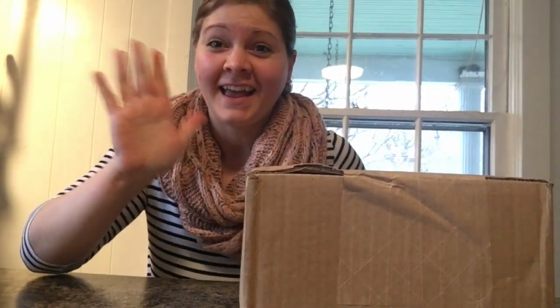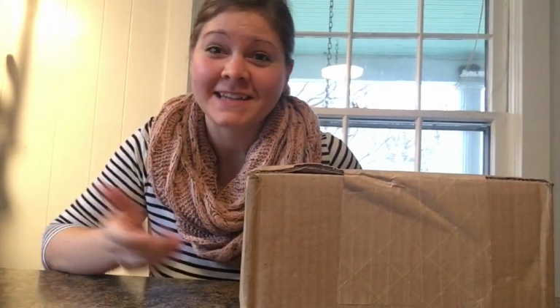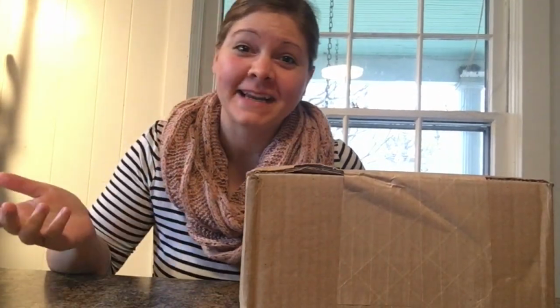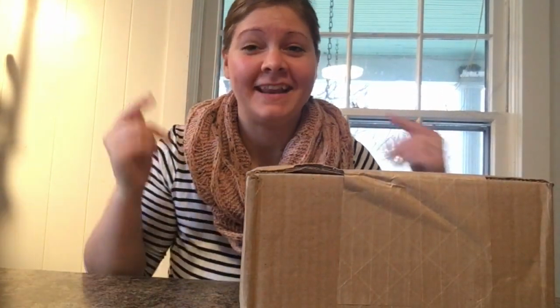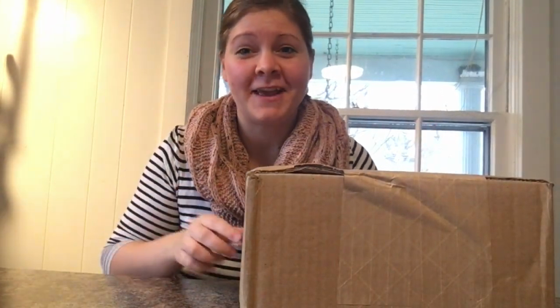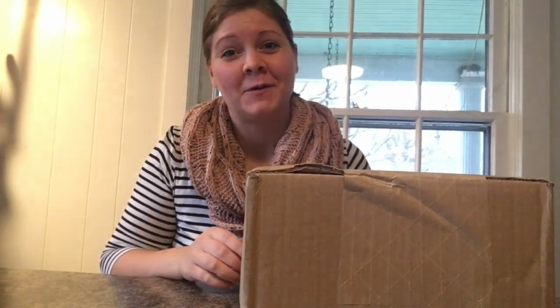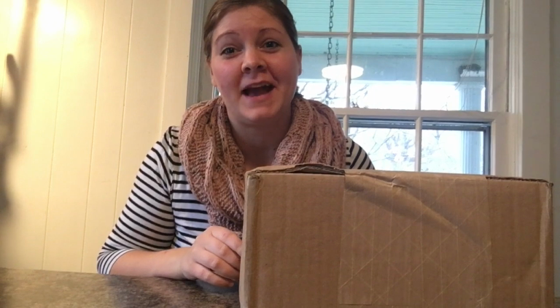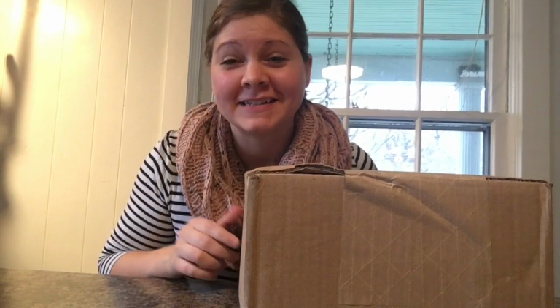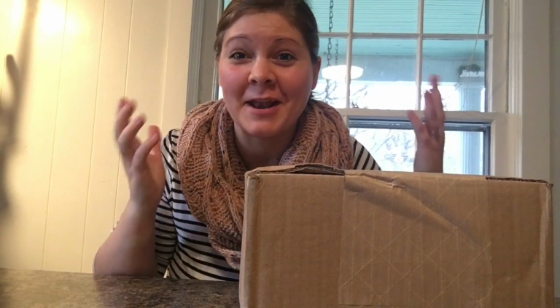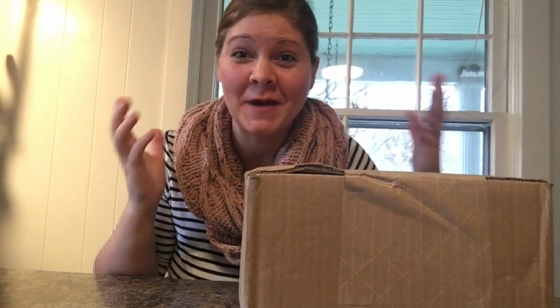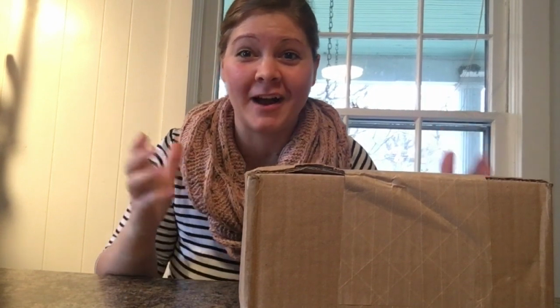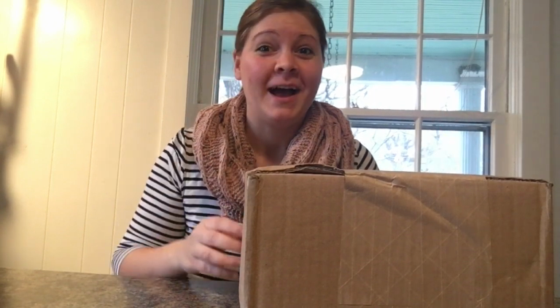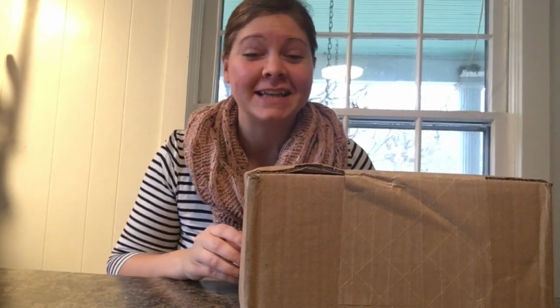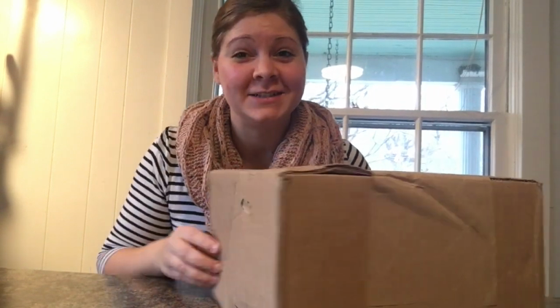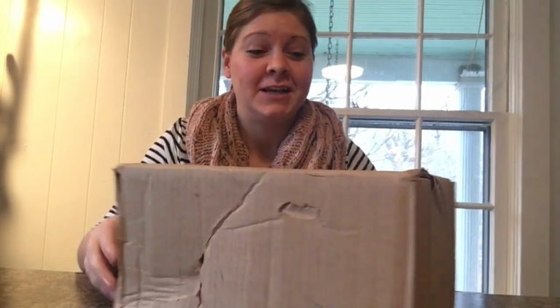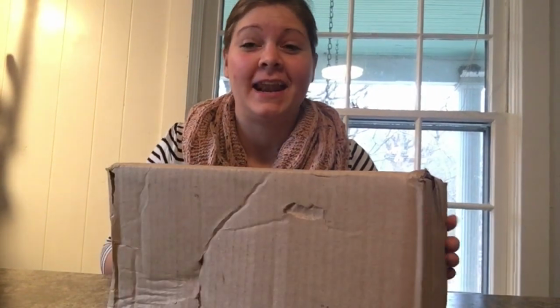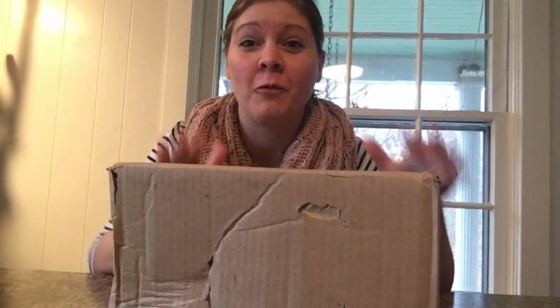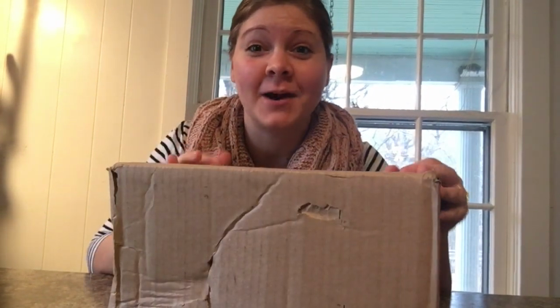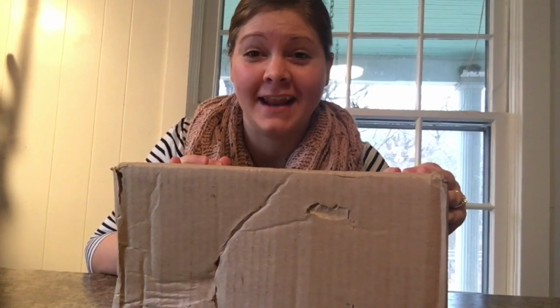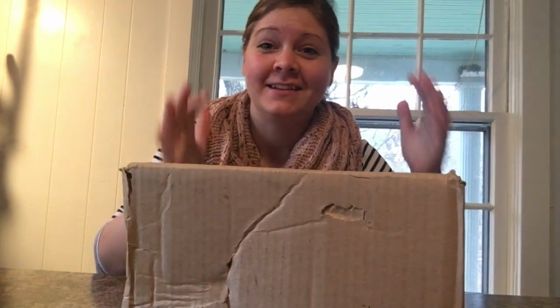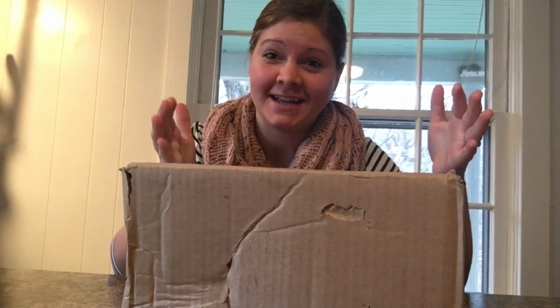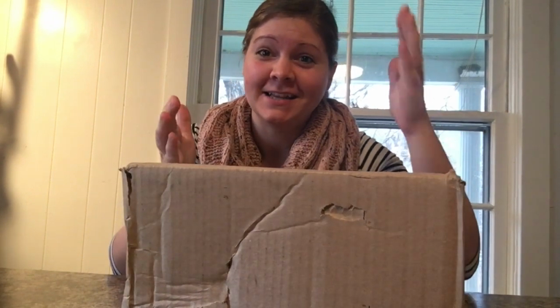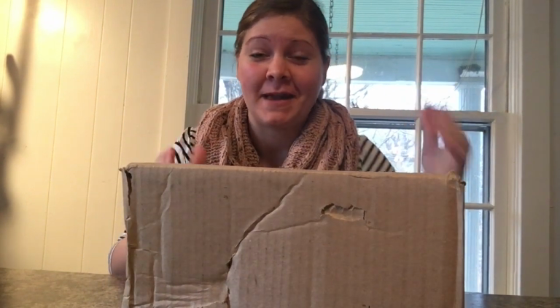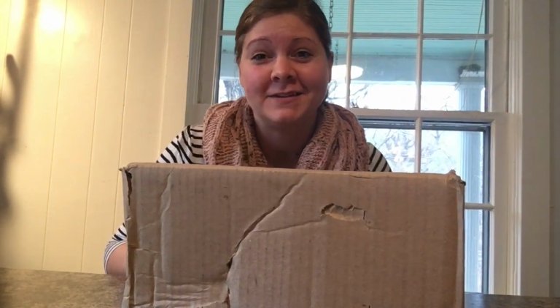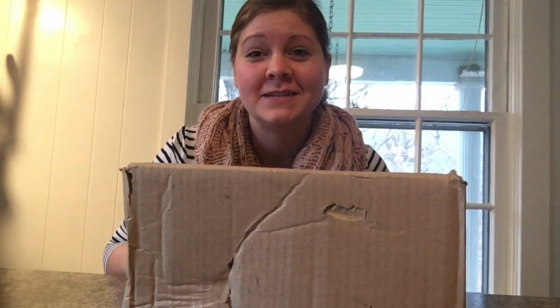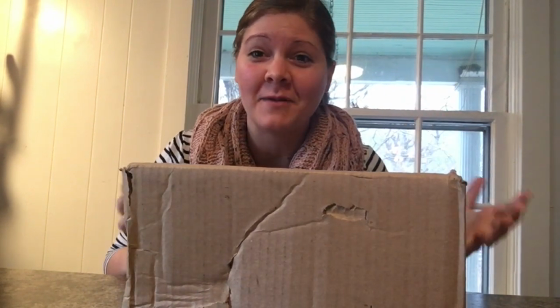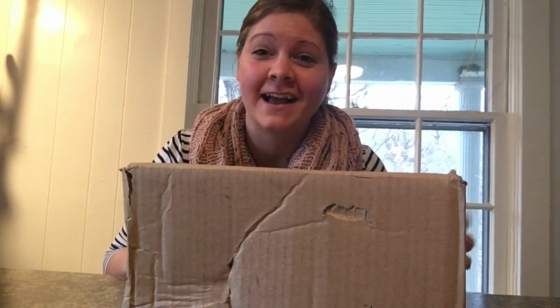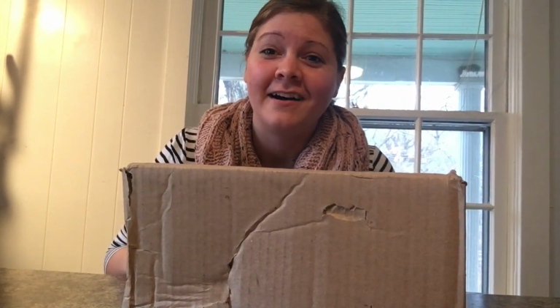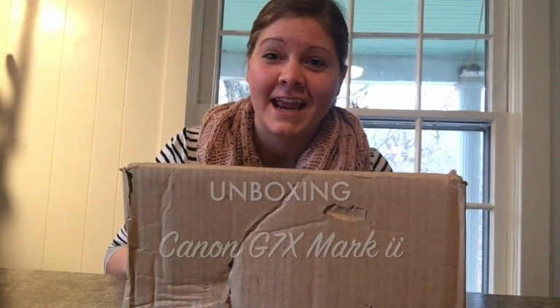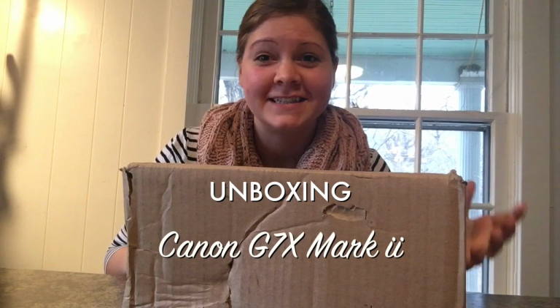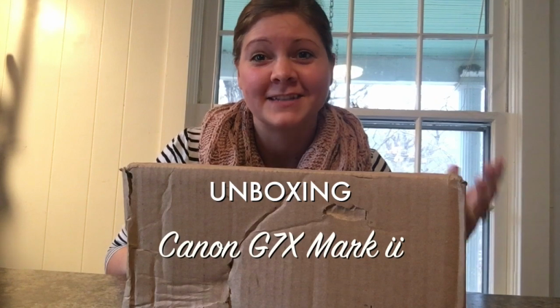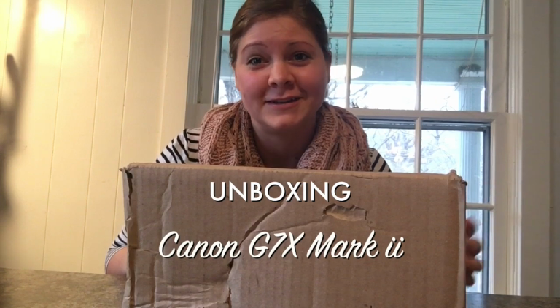Hey, what's up, I'm Lydia and in this video I'm going to be unboxing my new camera. I'm really excited to show this to you and I've waited to open it until I got a chance to make a video. This is my unboxing of the Canon G7X Mark II.